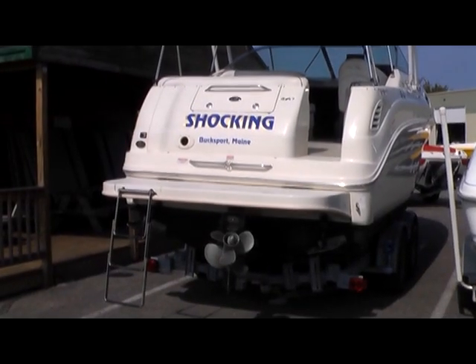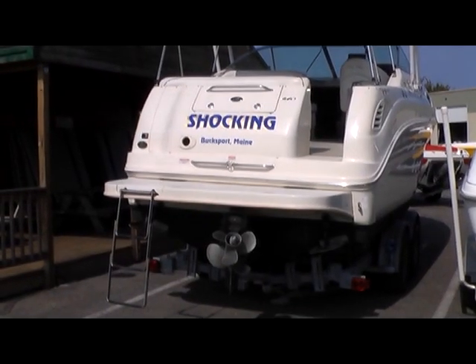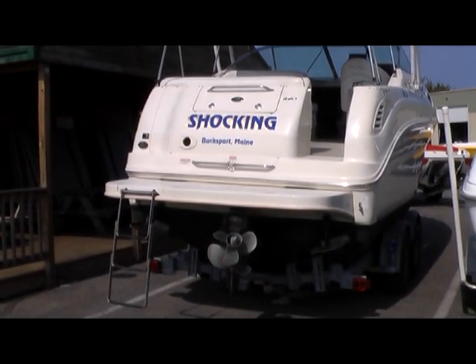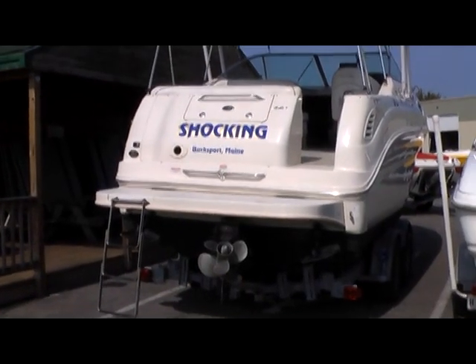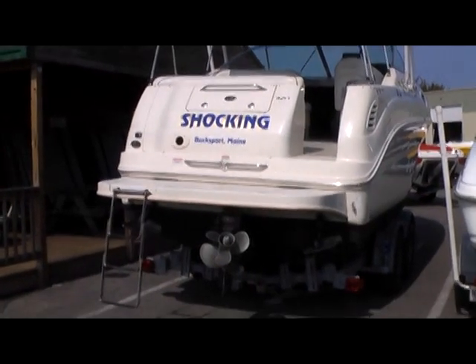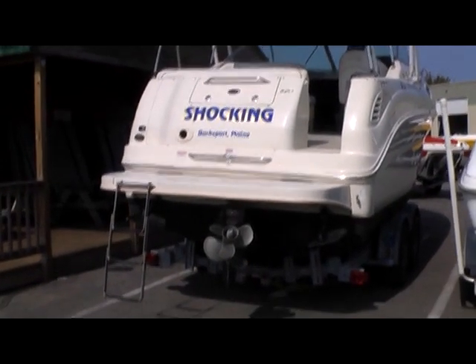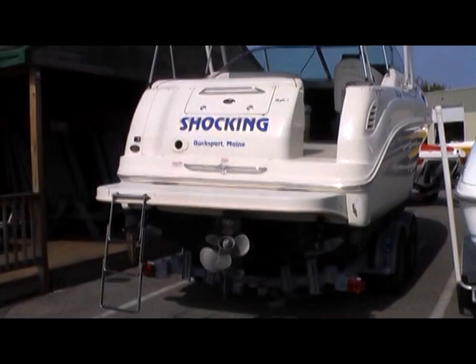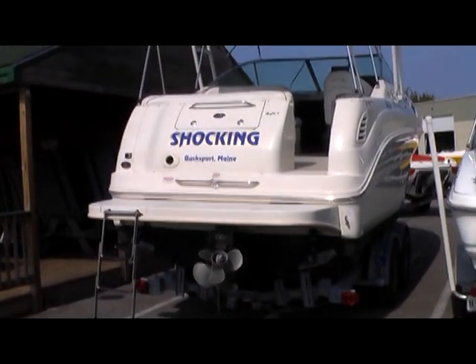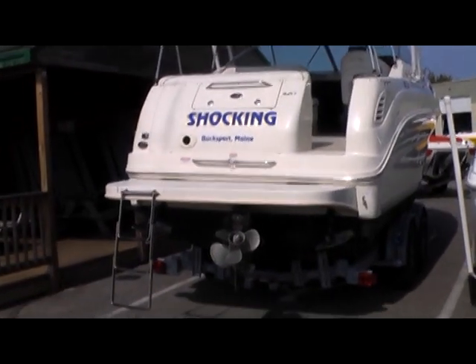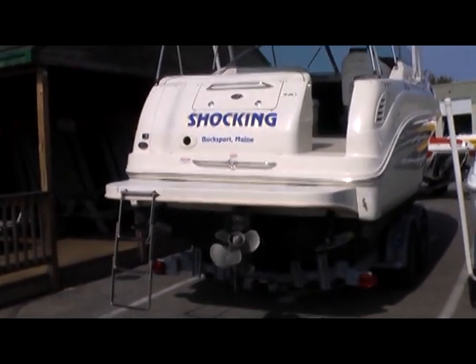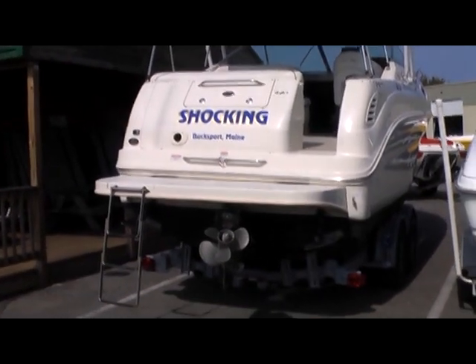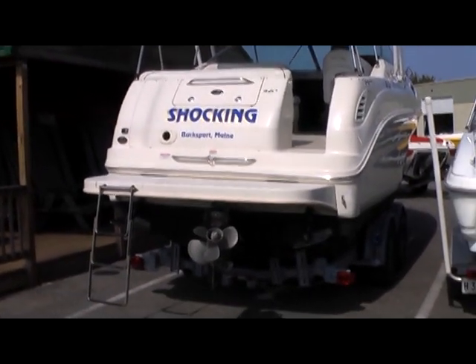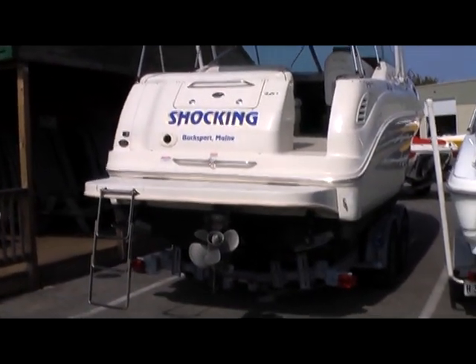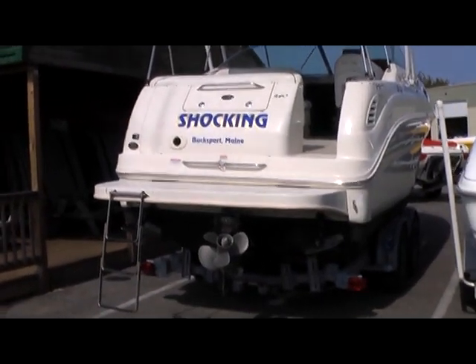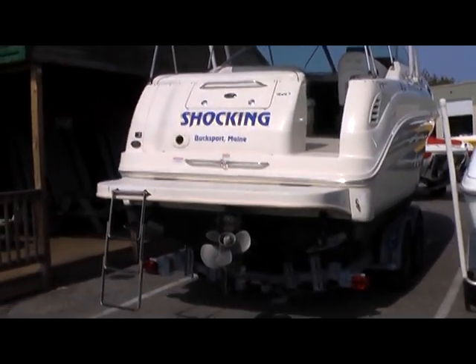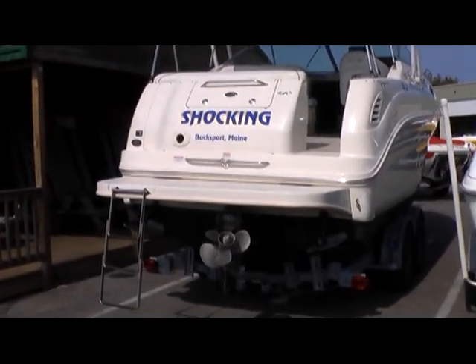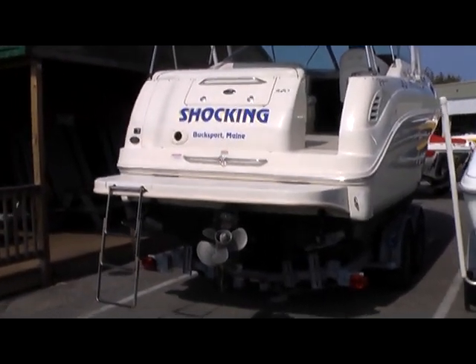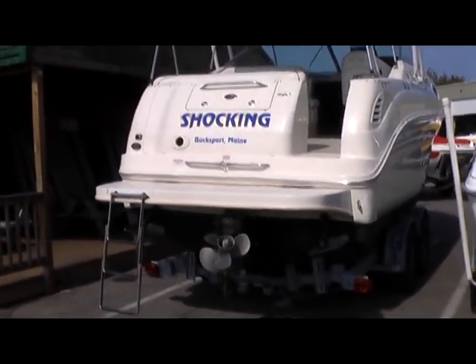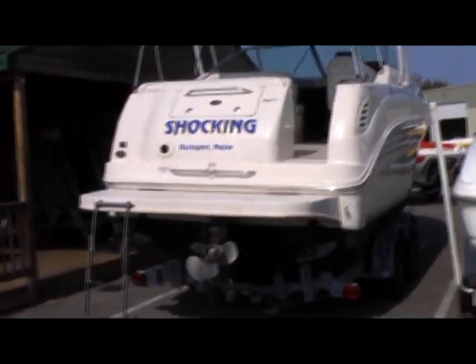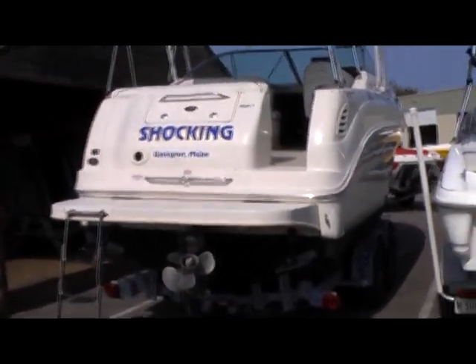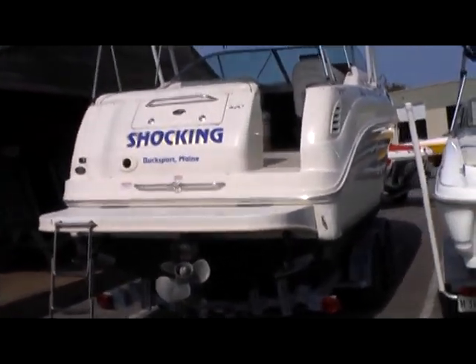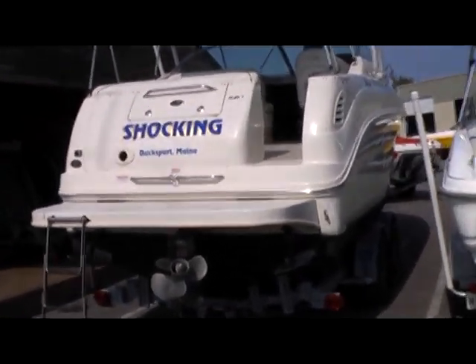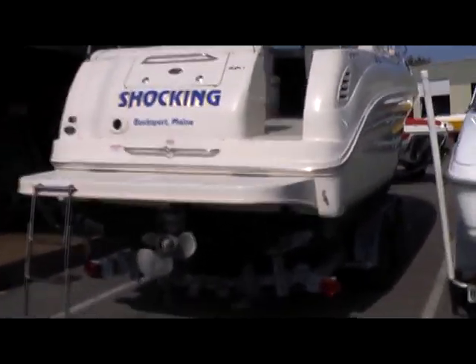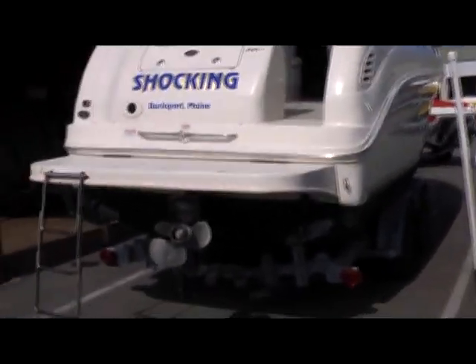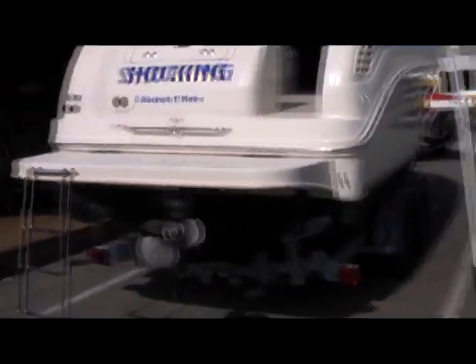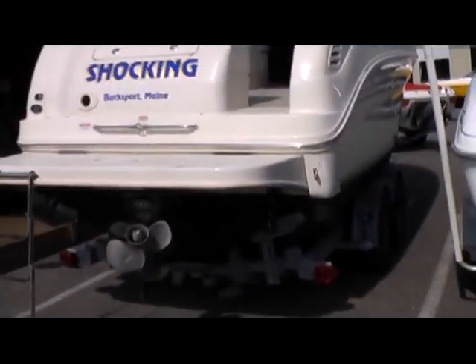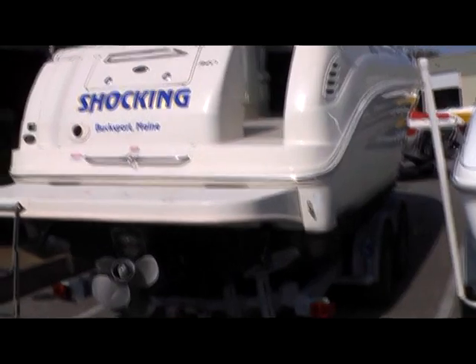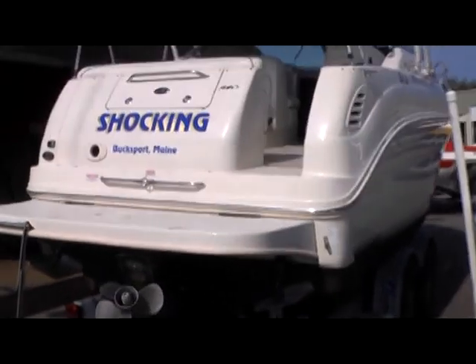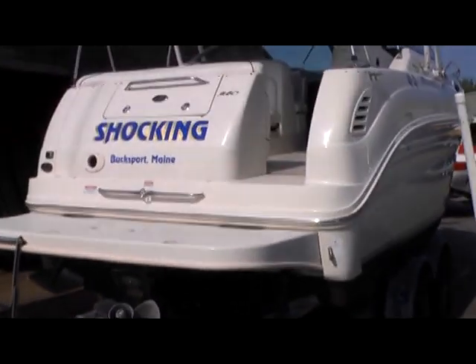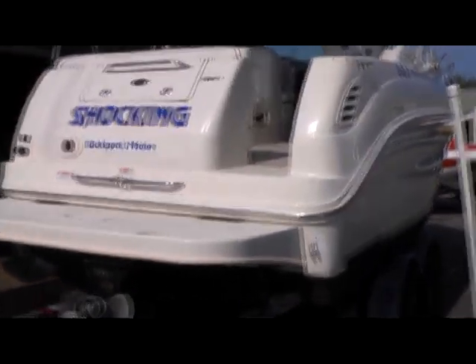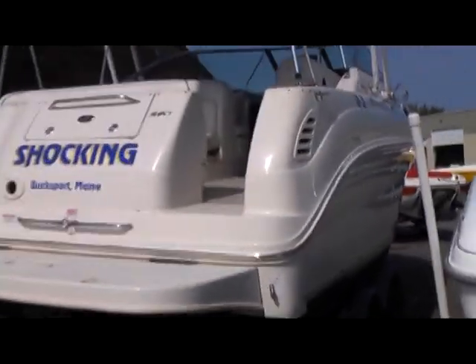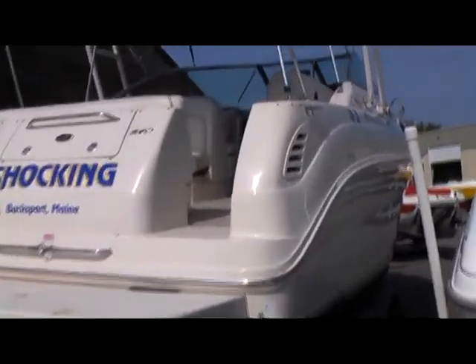Here is an aft shot. The boat has a 5-liter MerCruiser fuel injected engine.